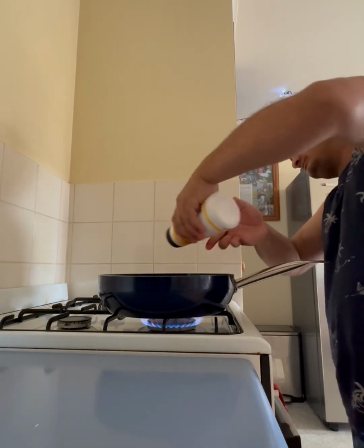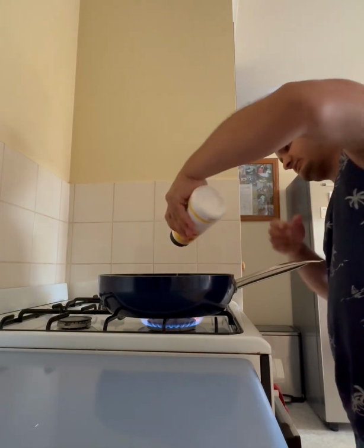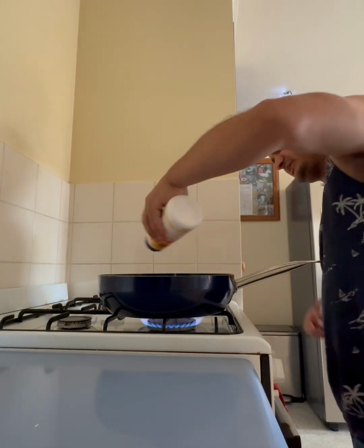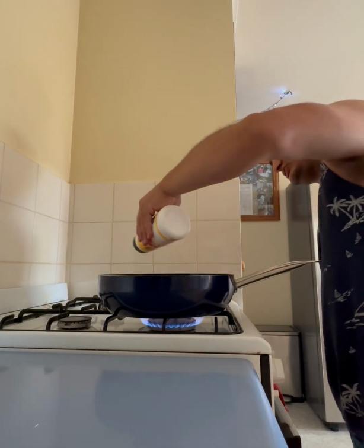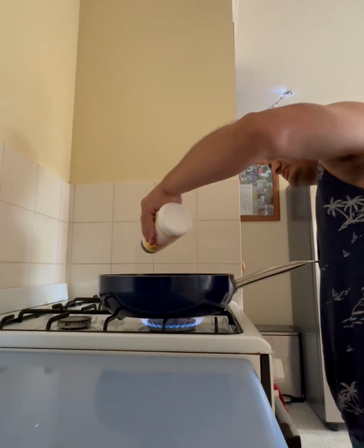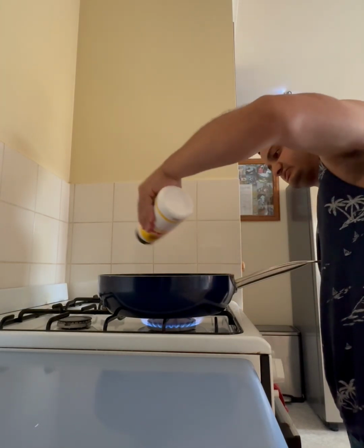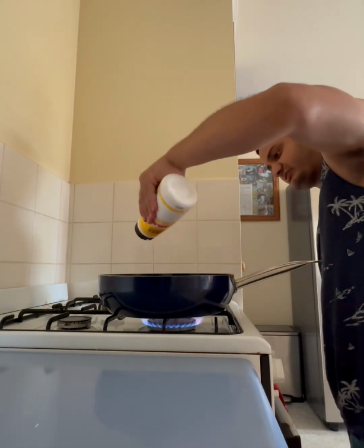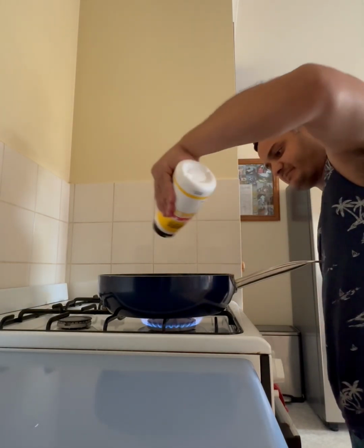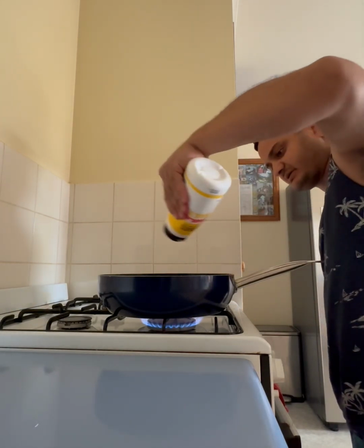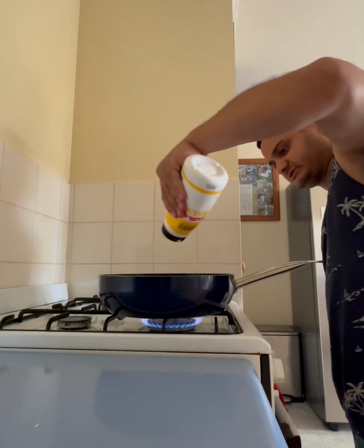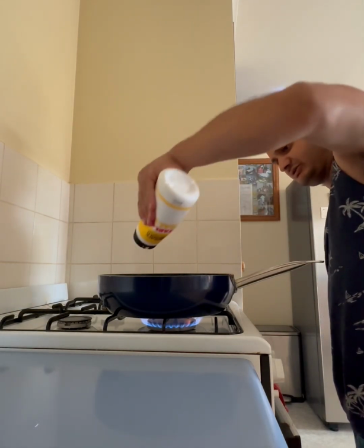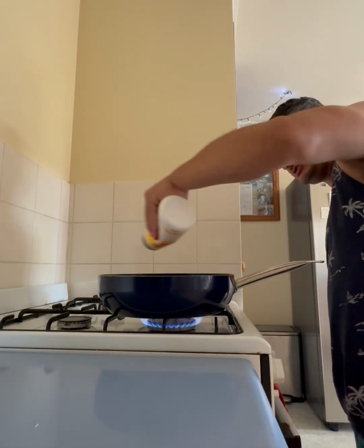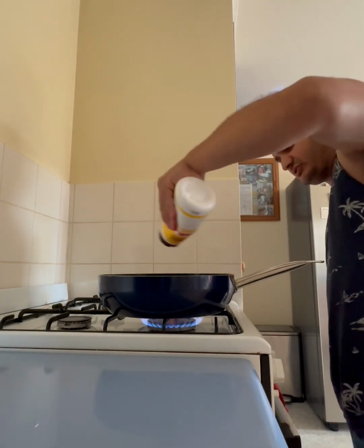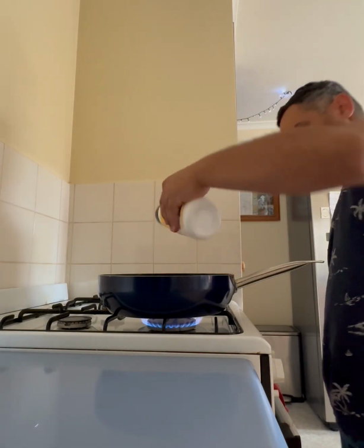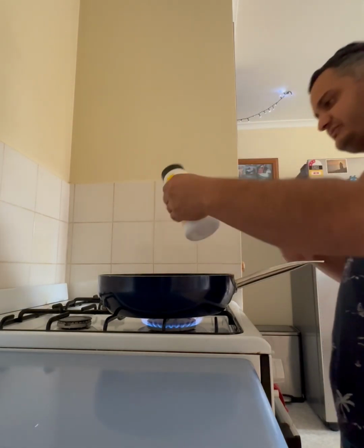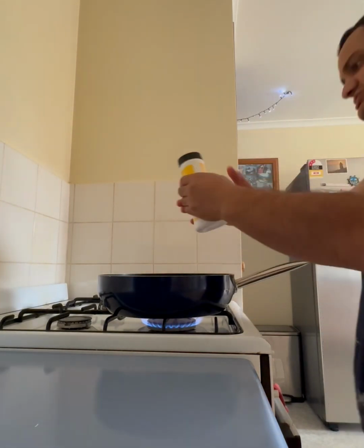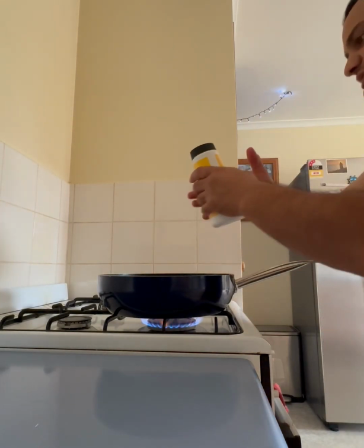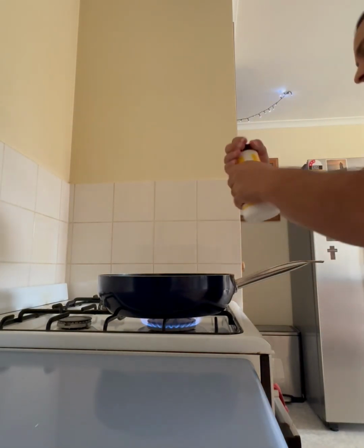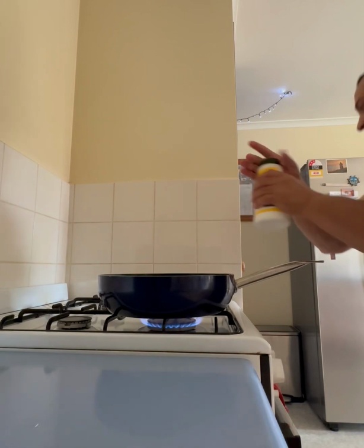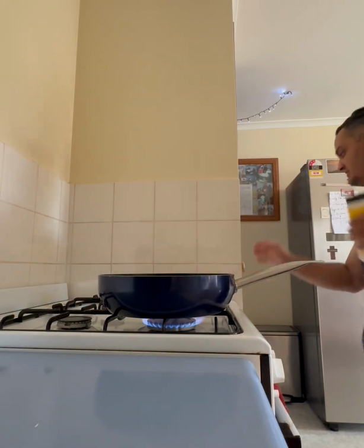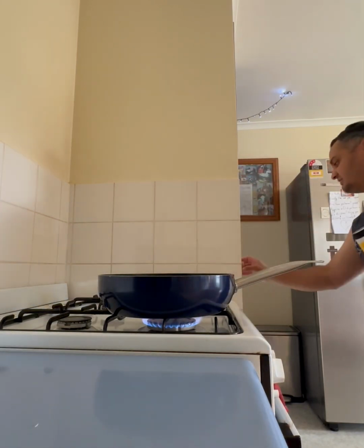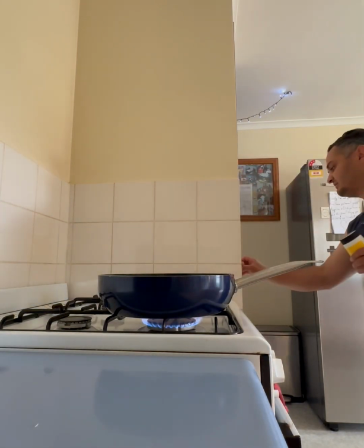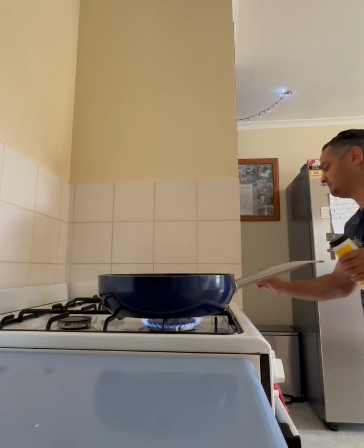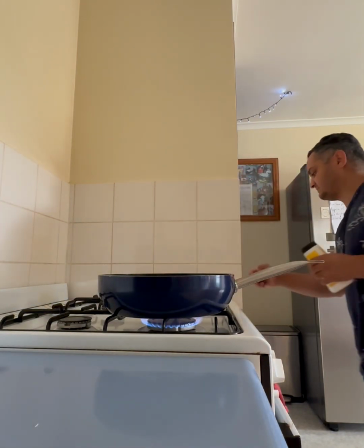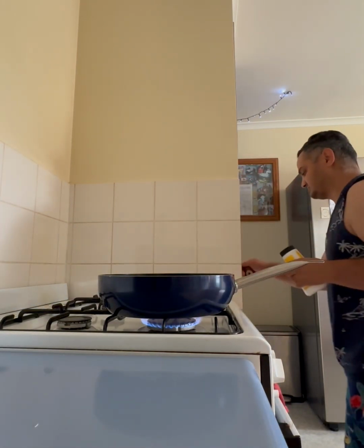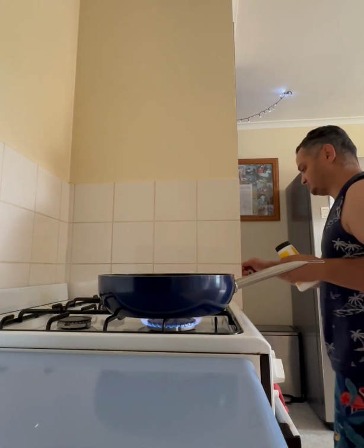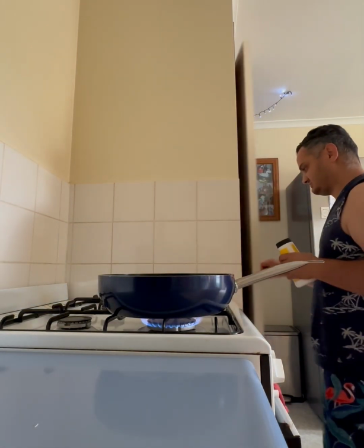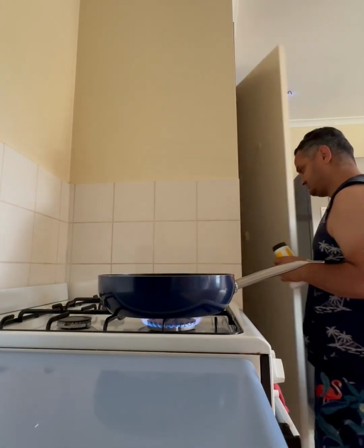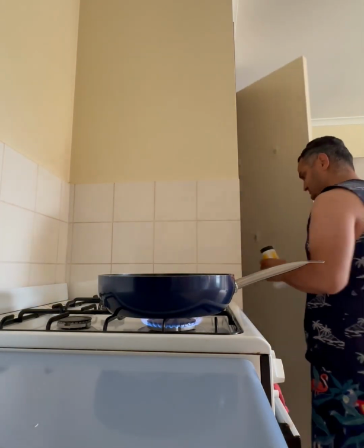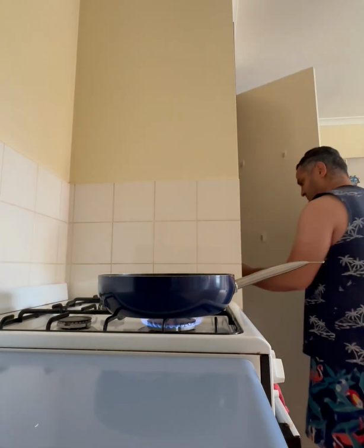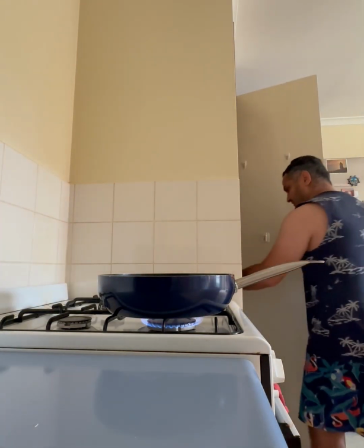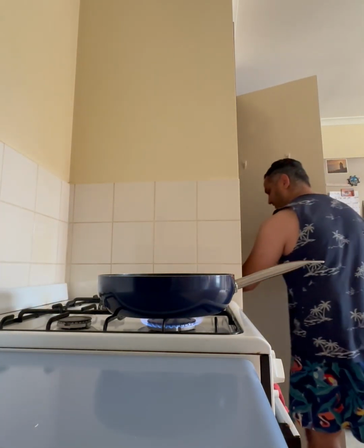Not much salt — there's not a lot of salt, so I have to shake this damn thing. Oh sugar.